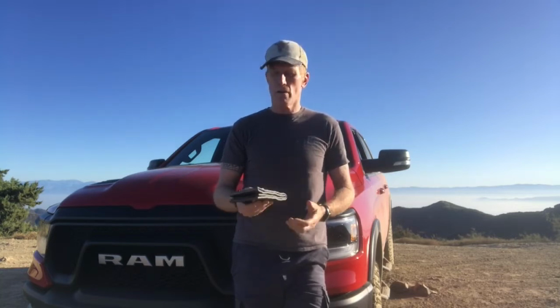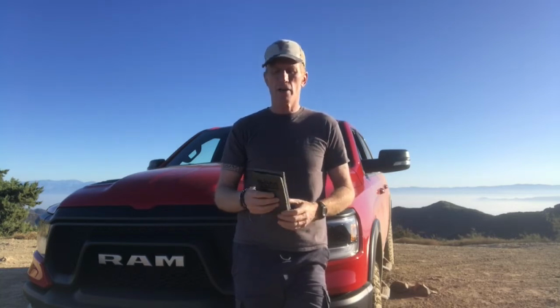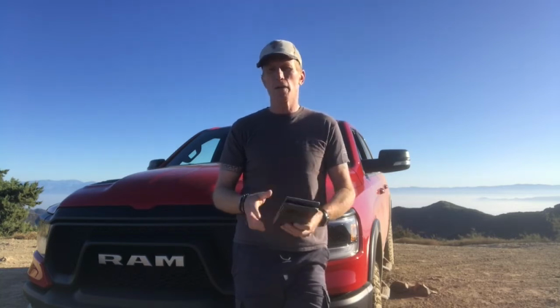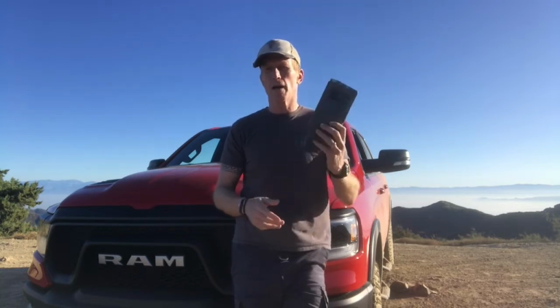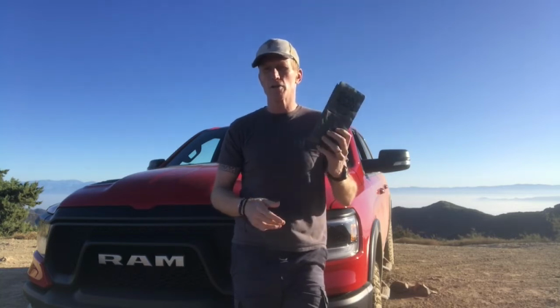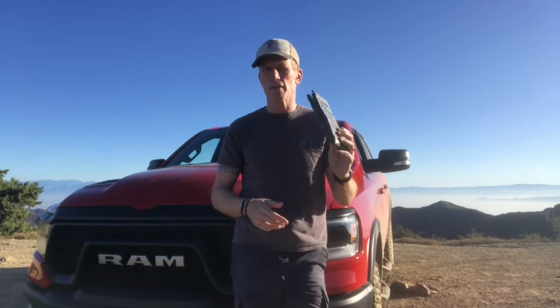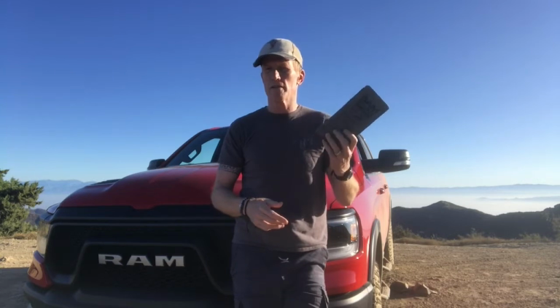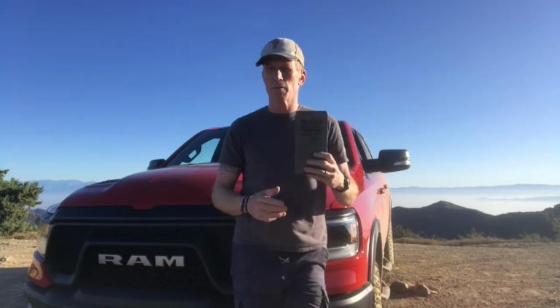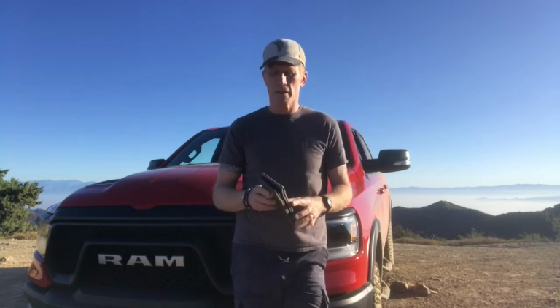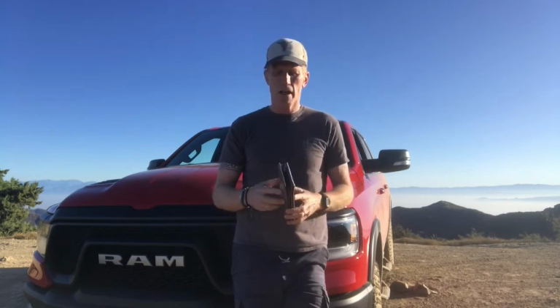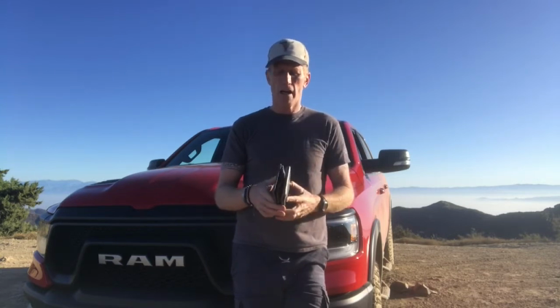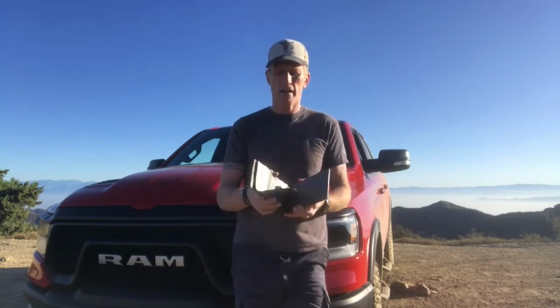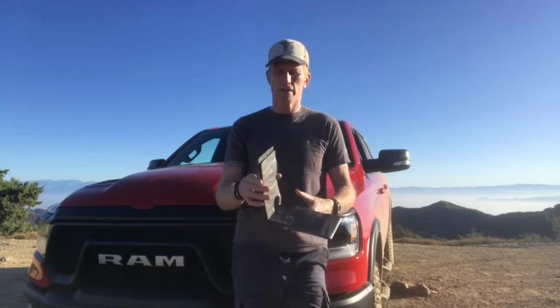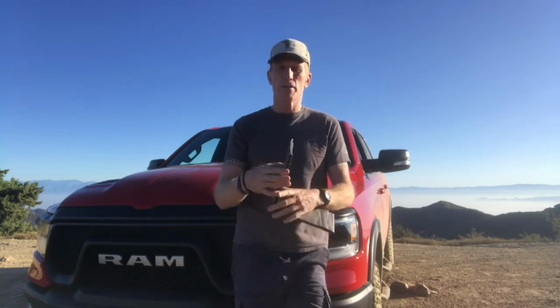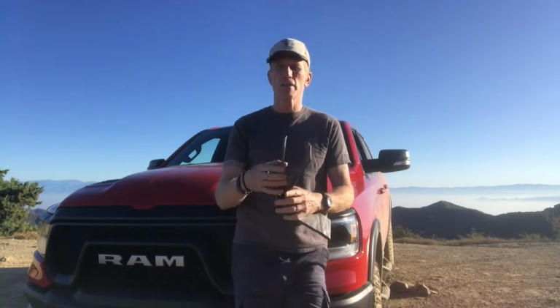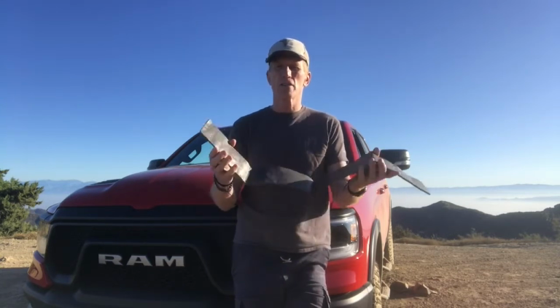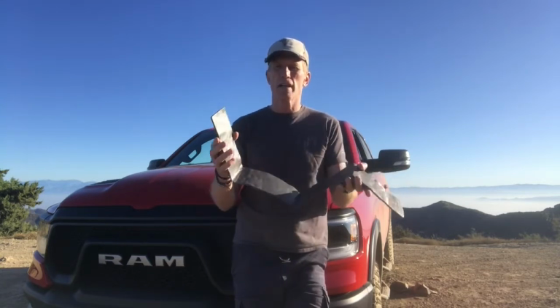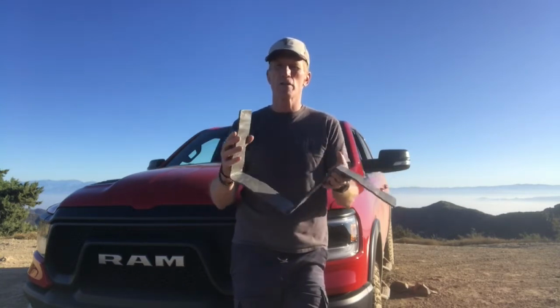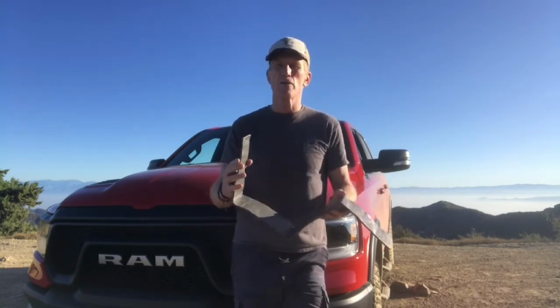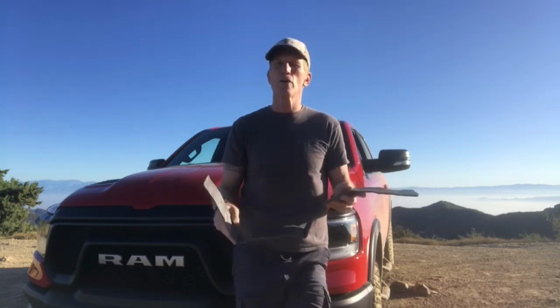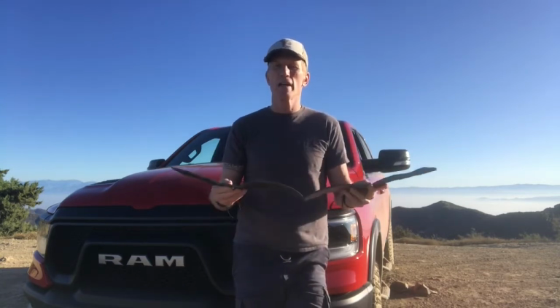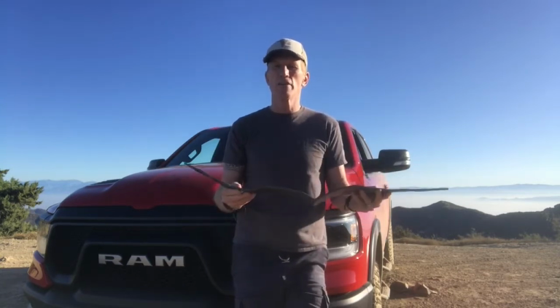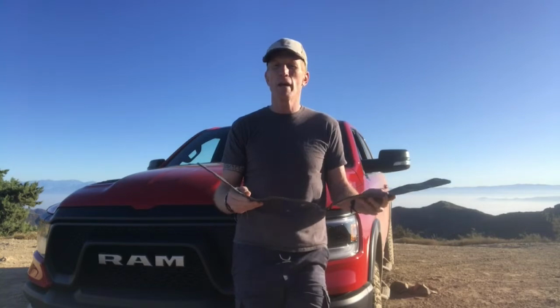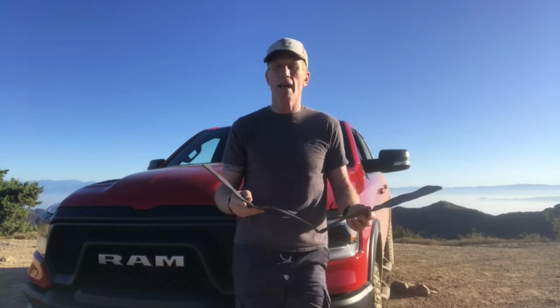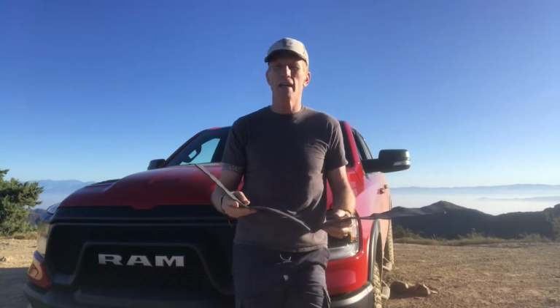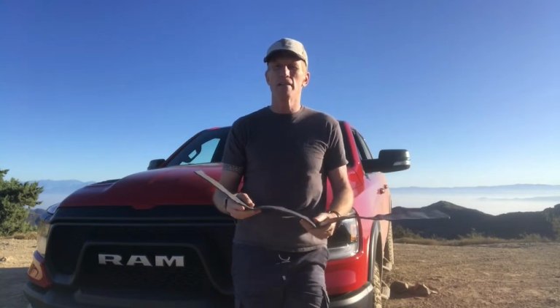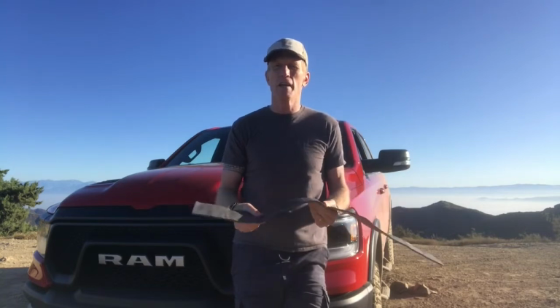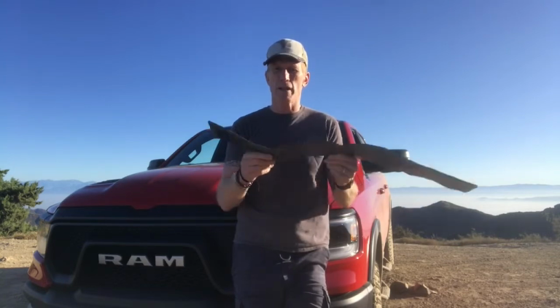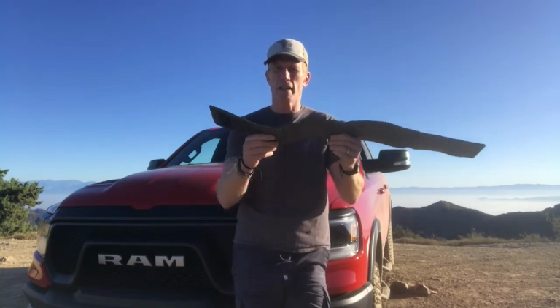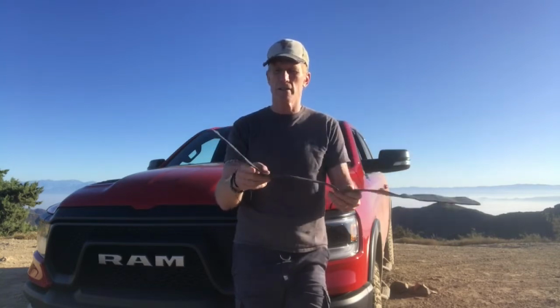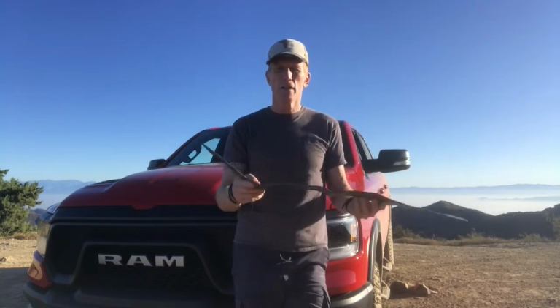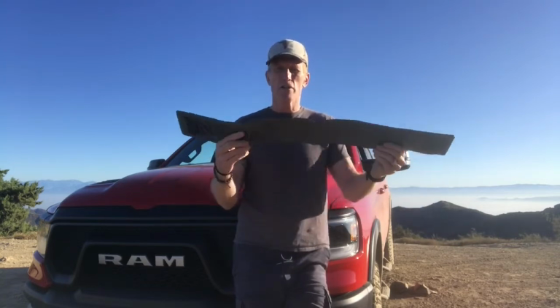Well, I carry with me a malleable splint — this is a SAM splint. It's 36 inches long, and I'm going to show you real quick how you can make a neck brace out of this.